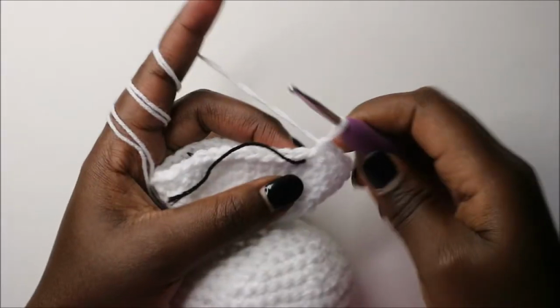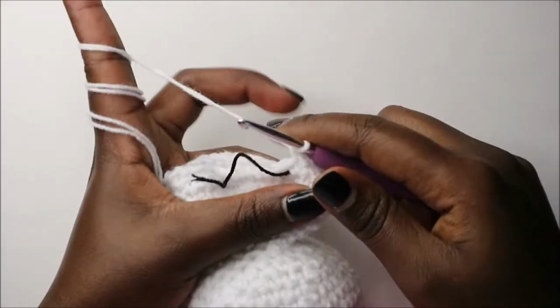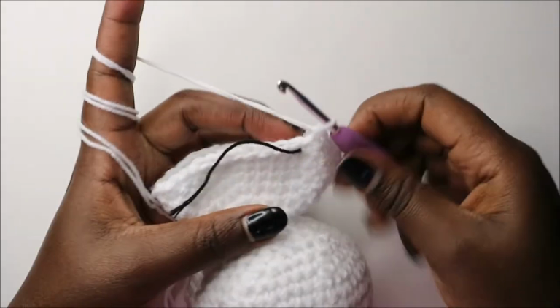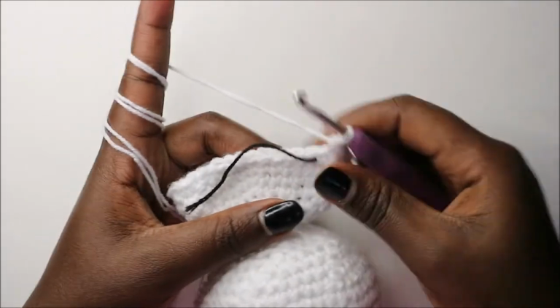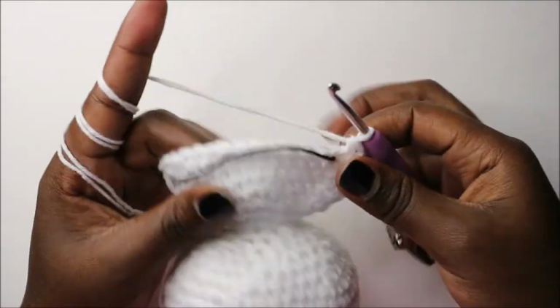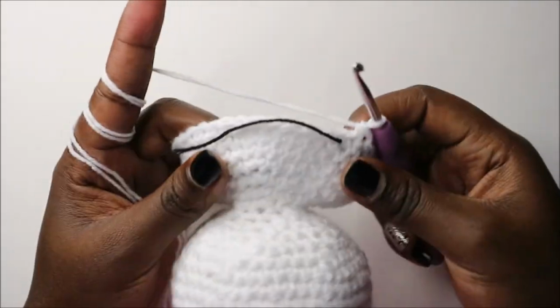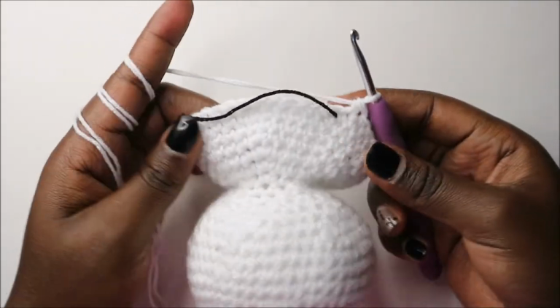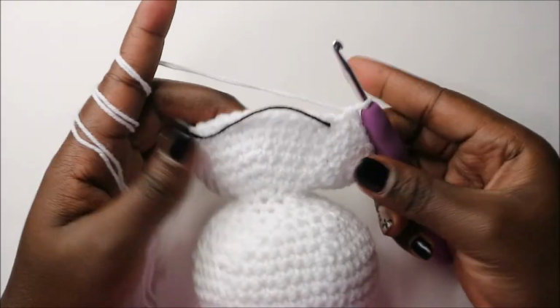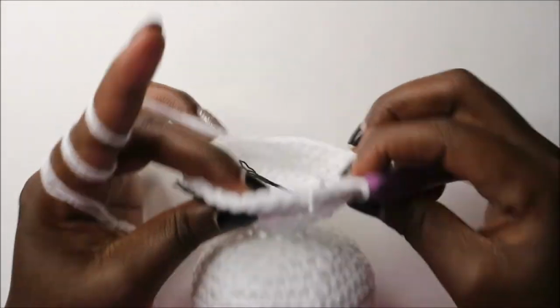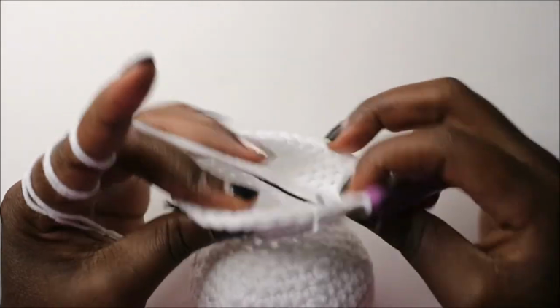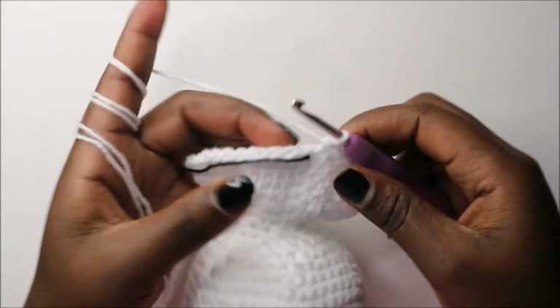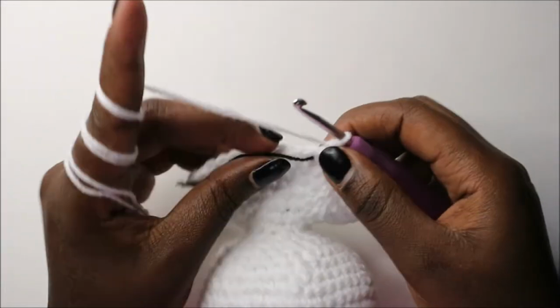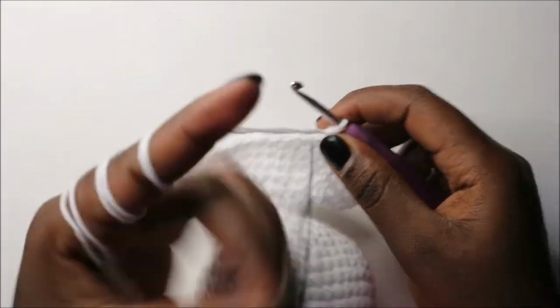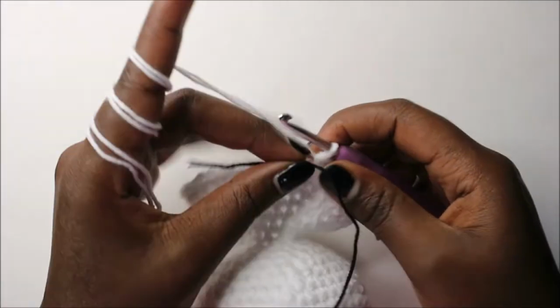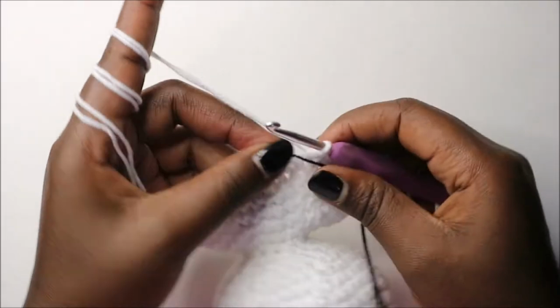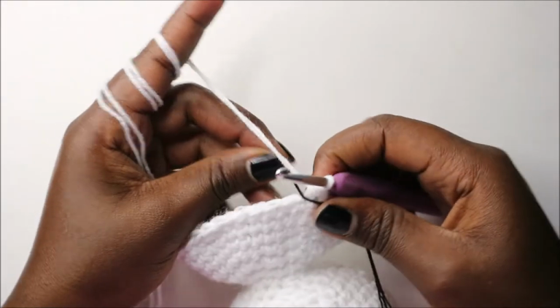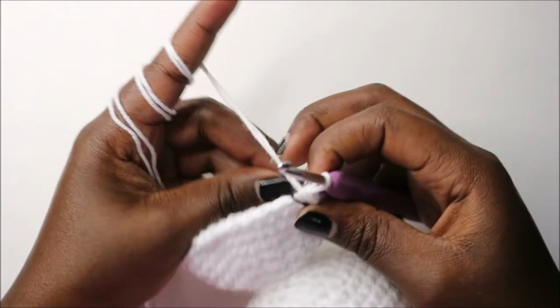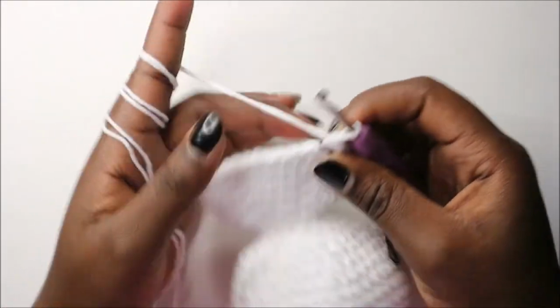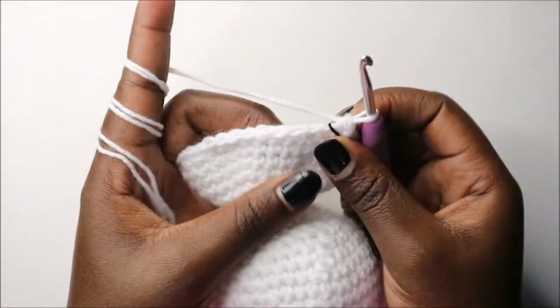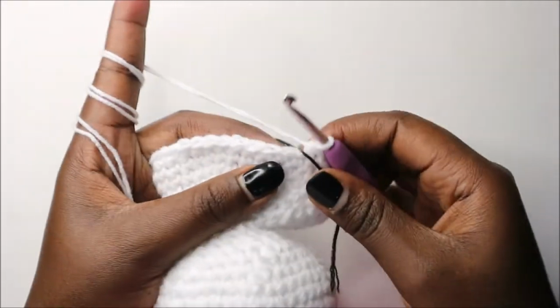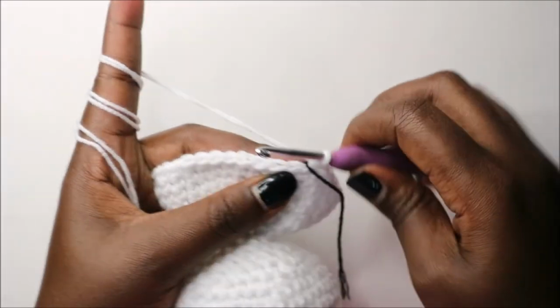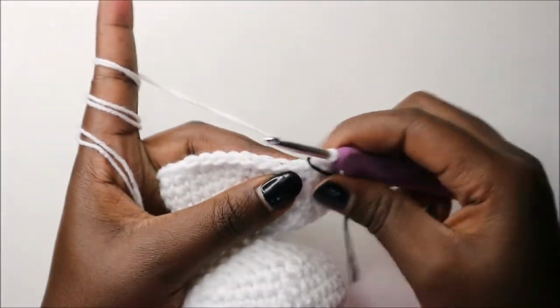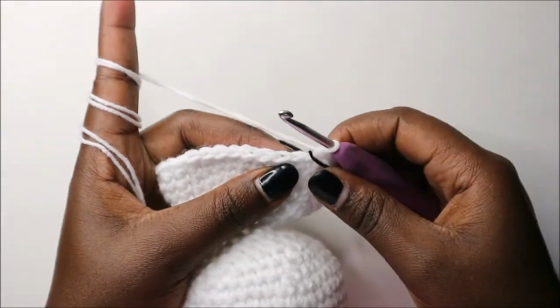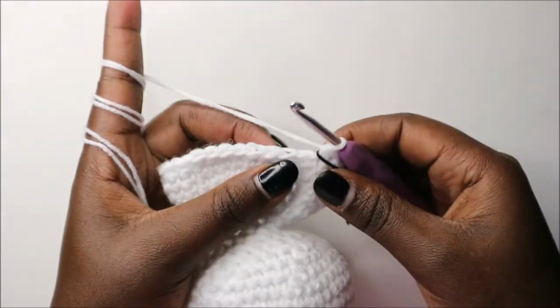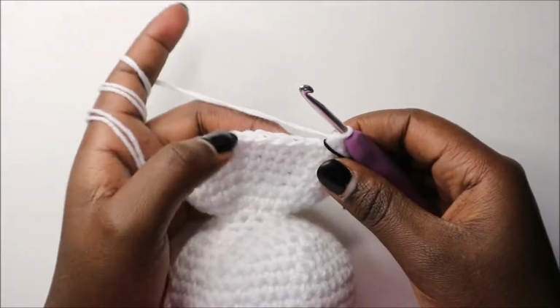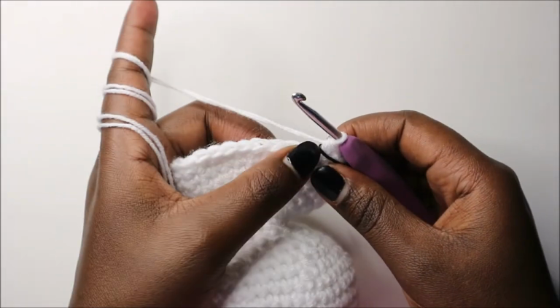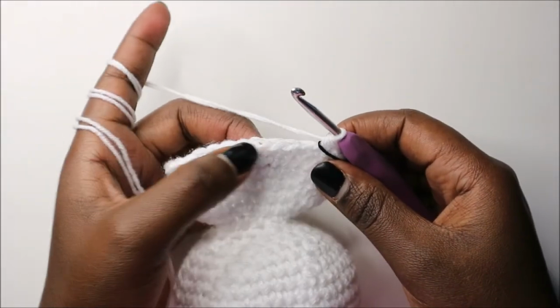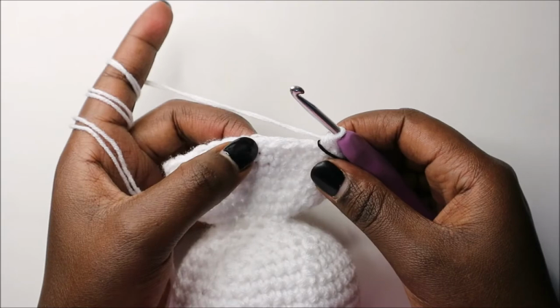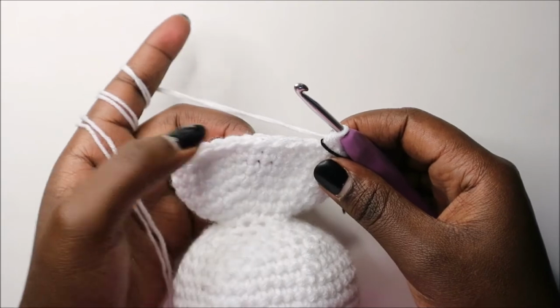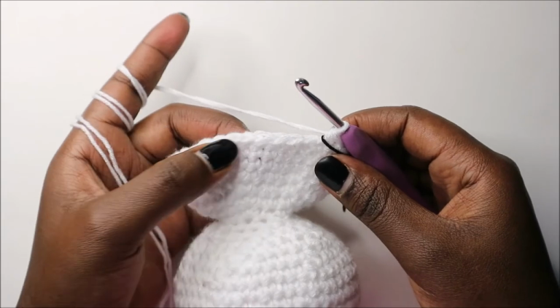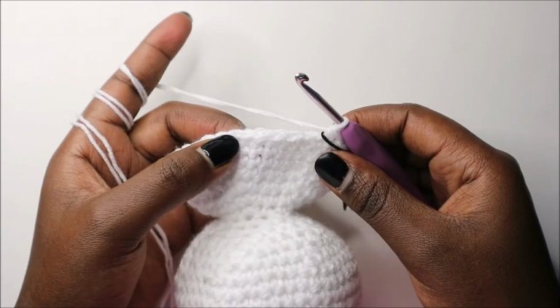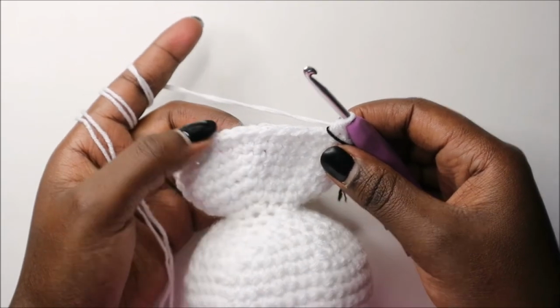After row 27 this is how it should look. From row 28 we are going to start decreasing: four single crochet then decrease and repeat all the way round for a total of 30 stitches.